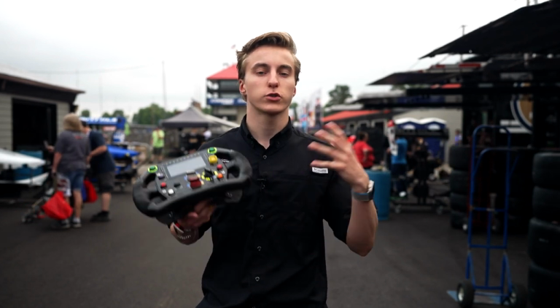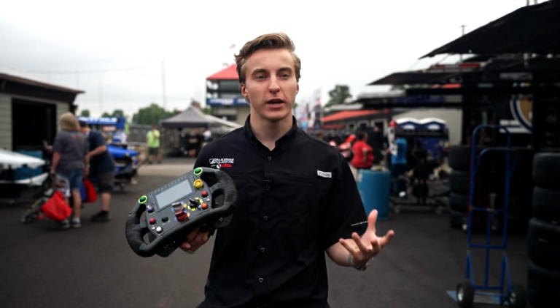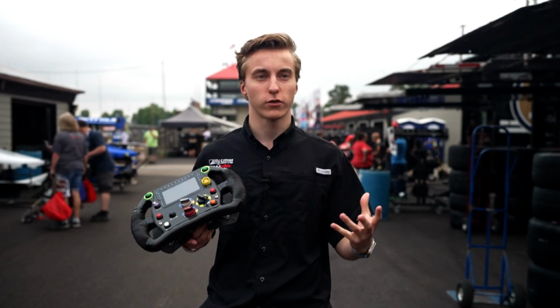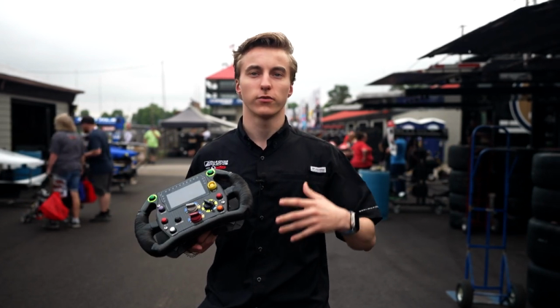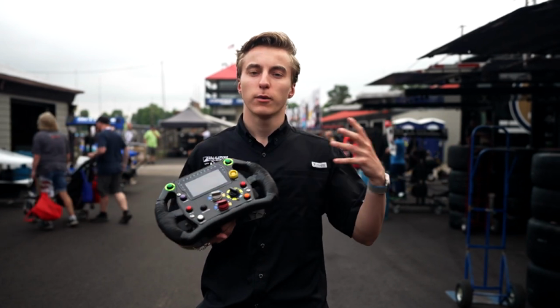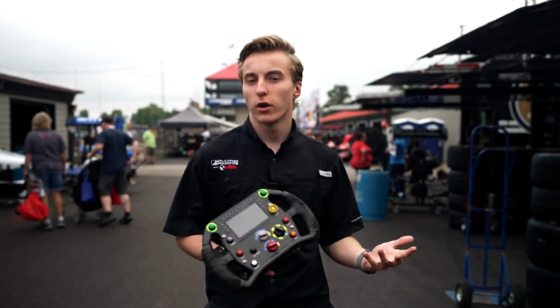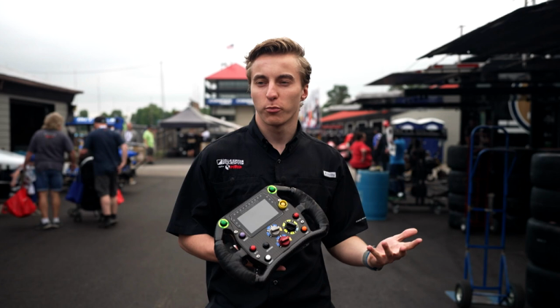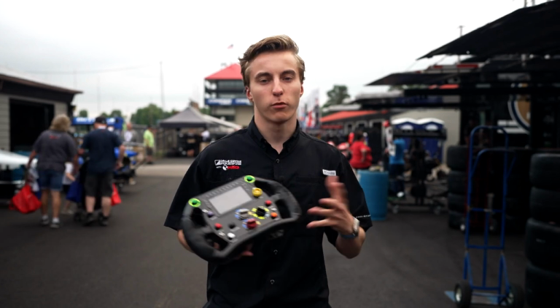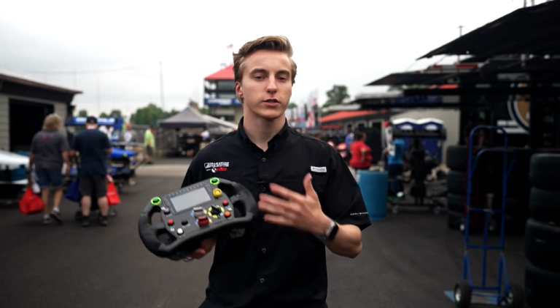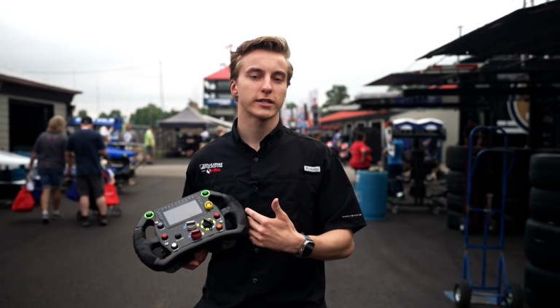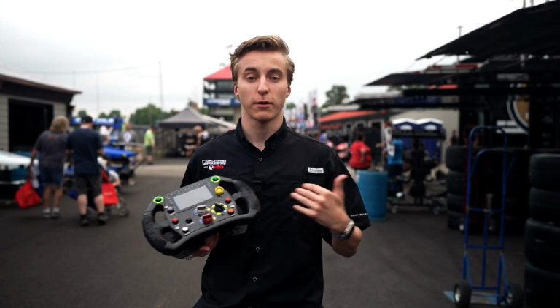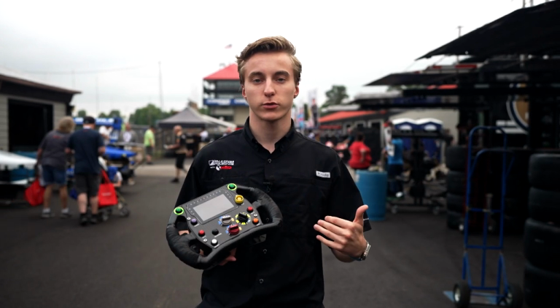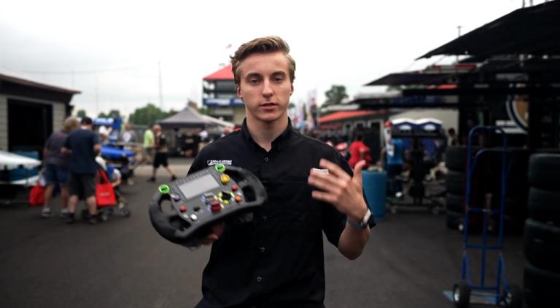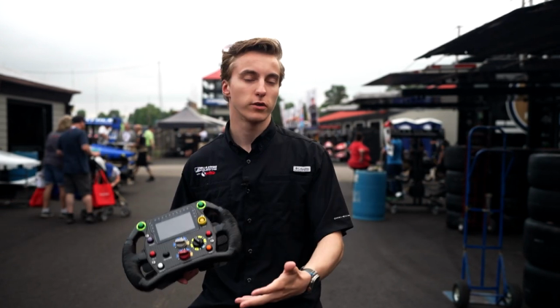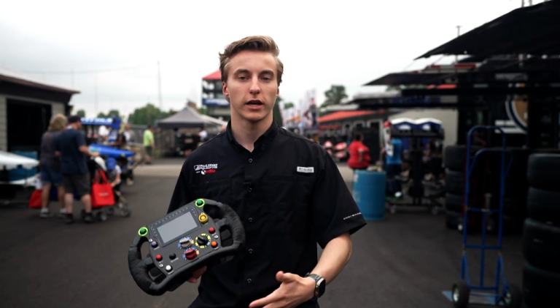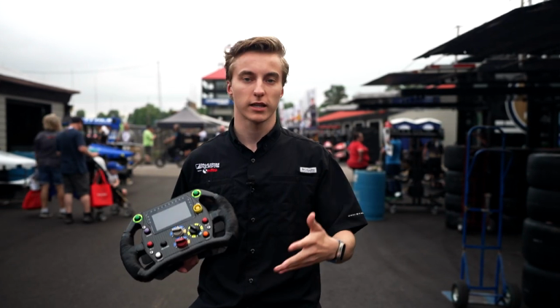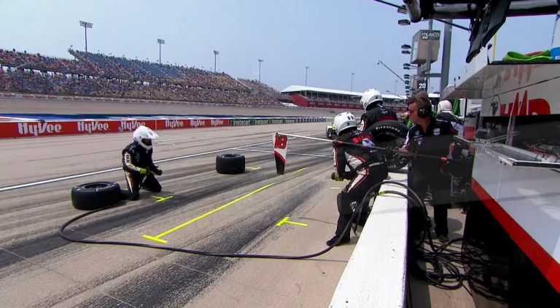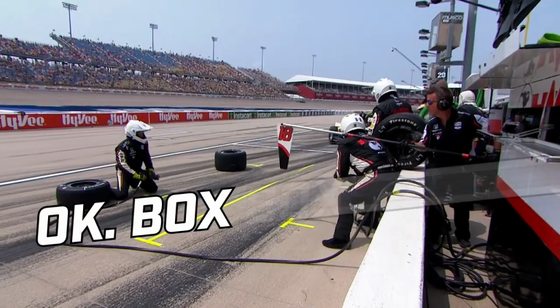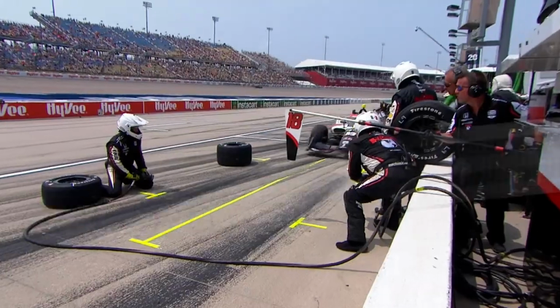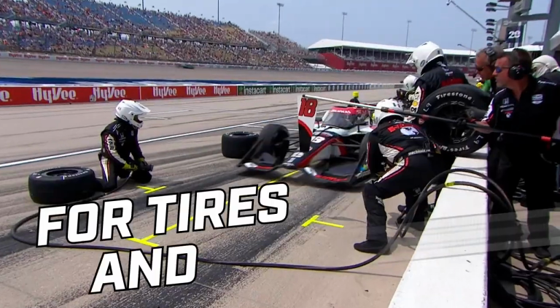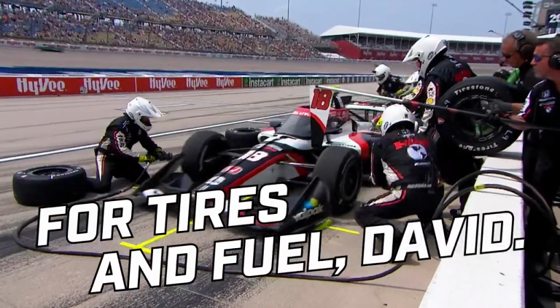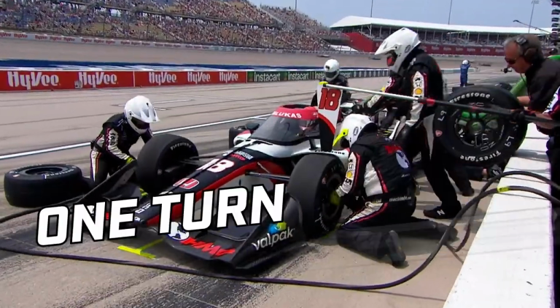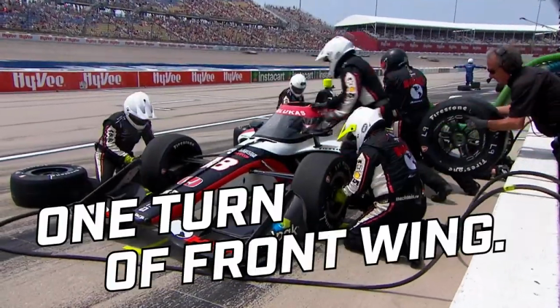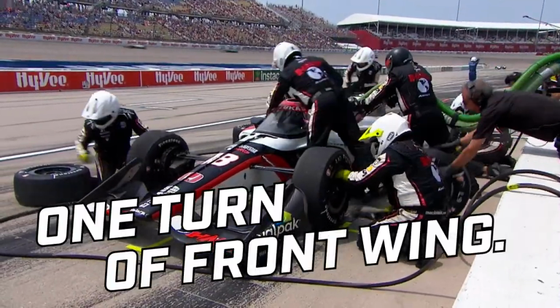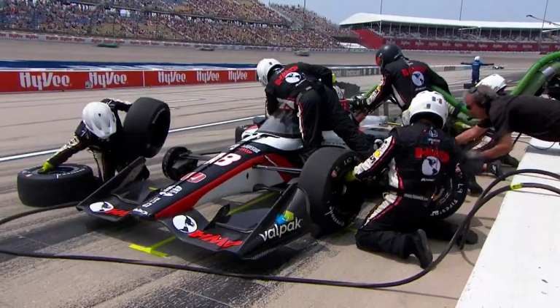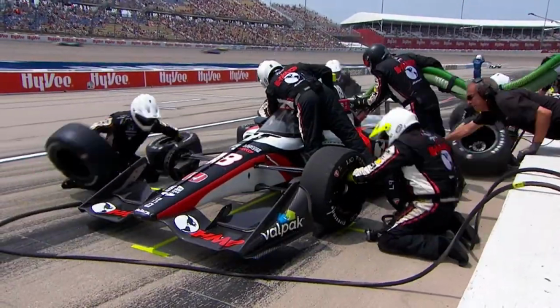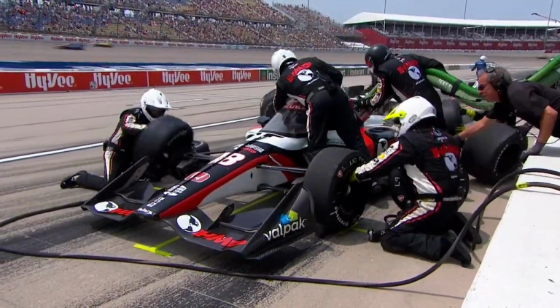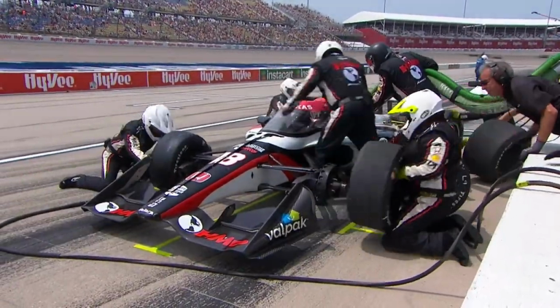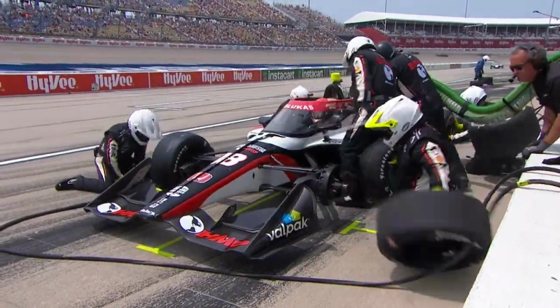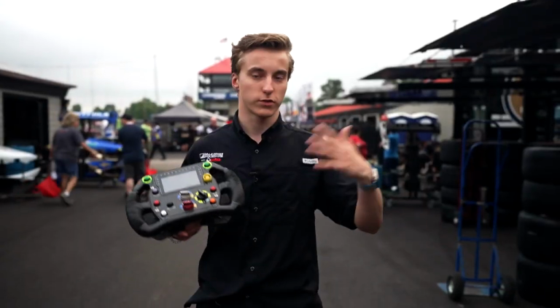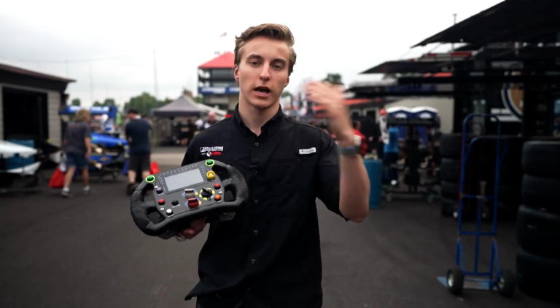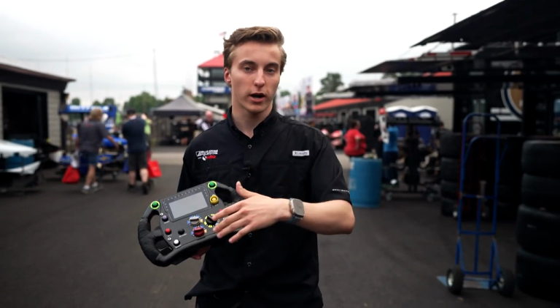Of course, we have the basic versions of 'go to pit' or 'box.' From my side, we say 'box,' which means go into pit lane this lap. For qualifying, they'll say 'finish and pit this lap' — just finish the lap, then box.